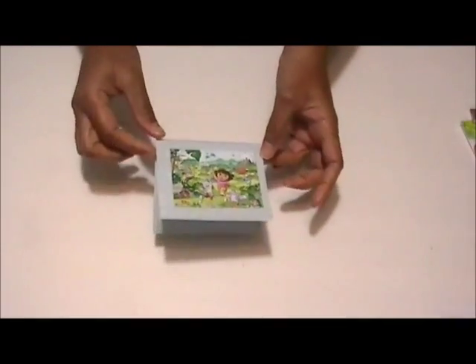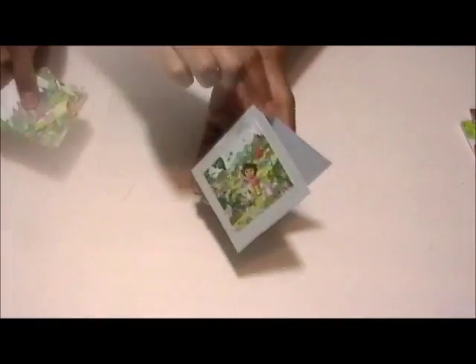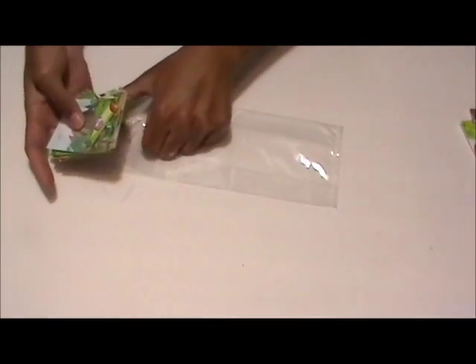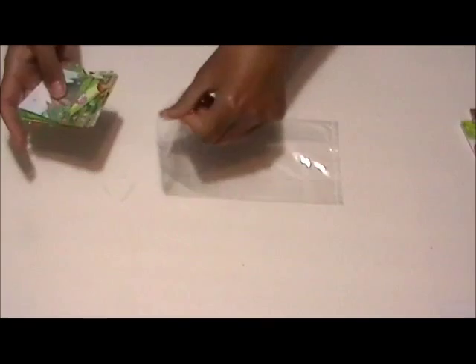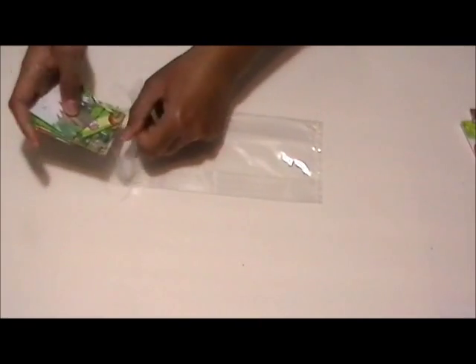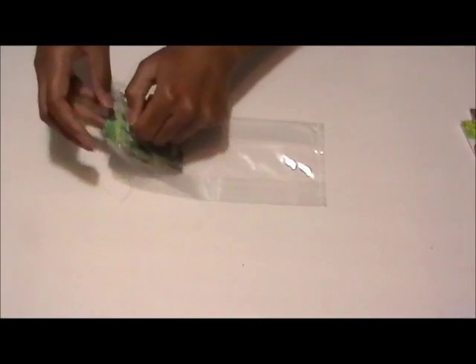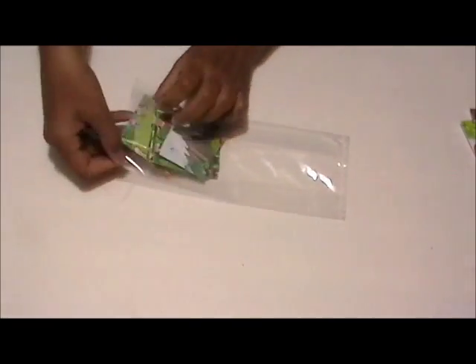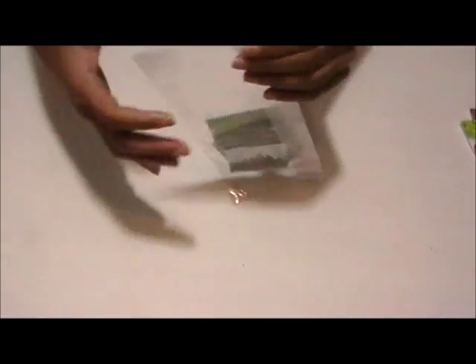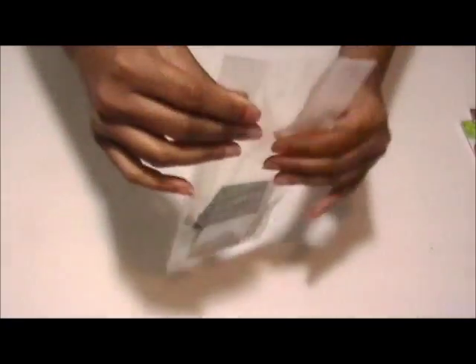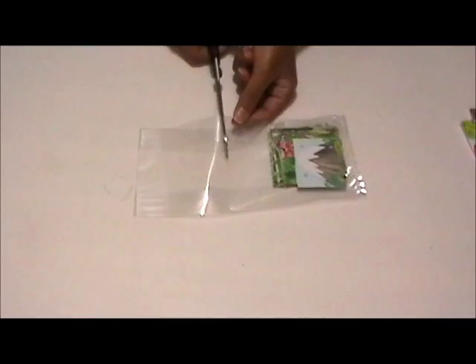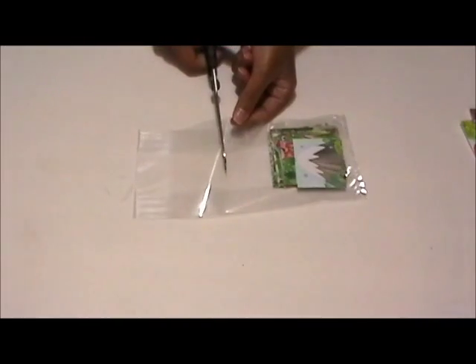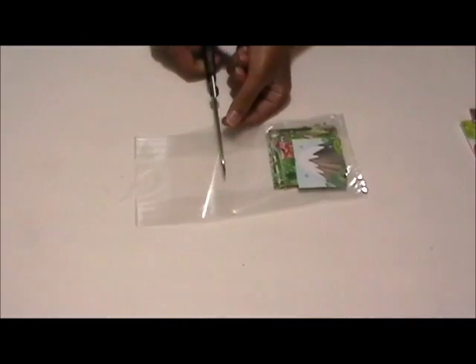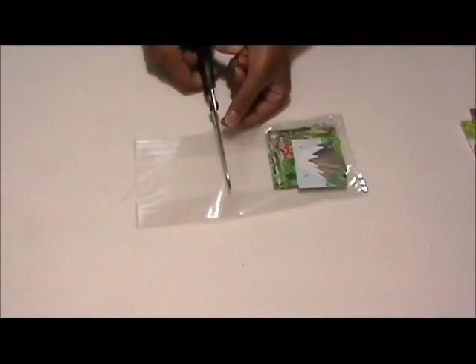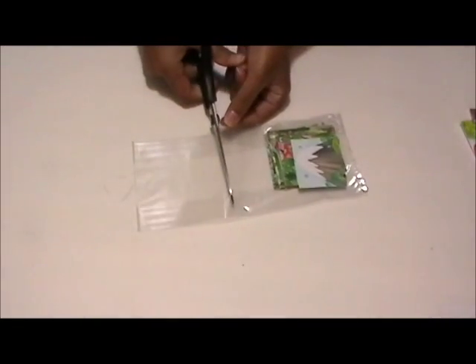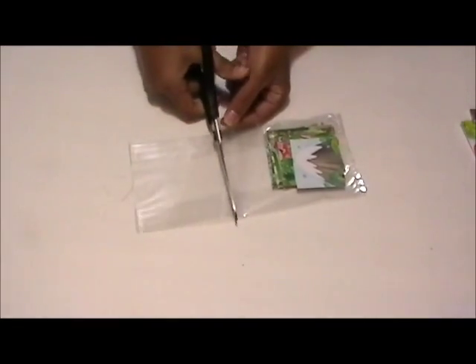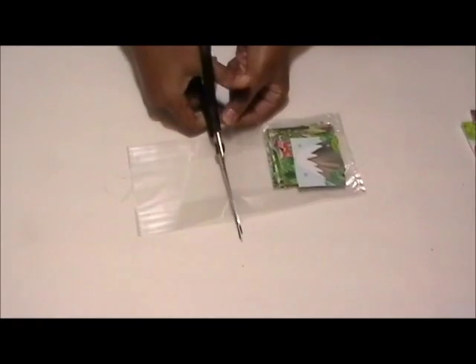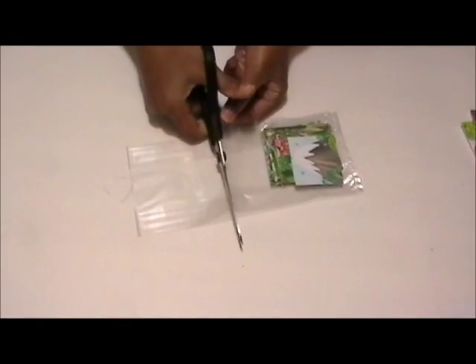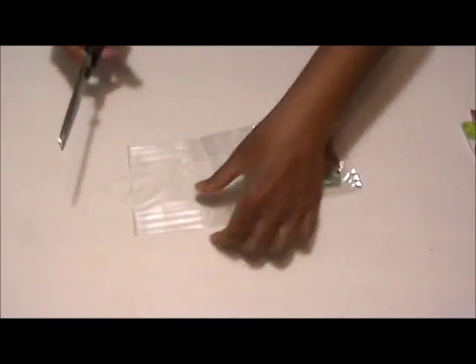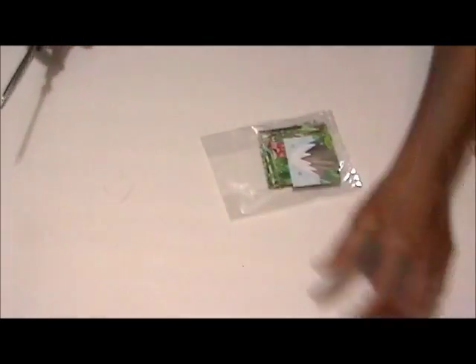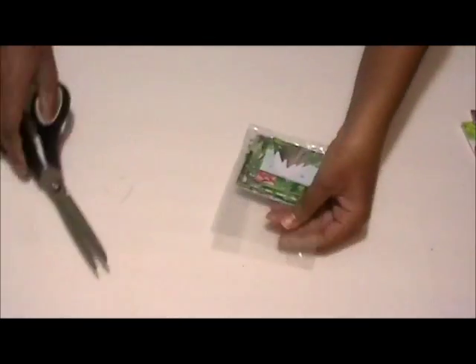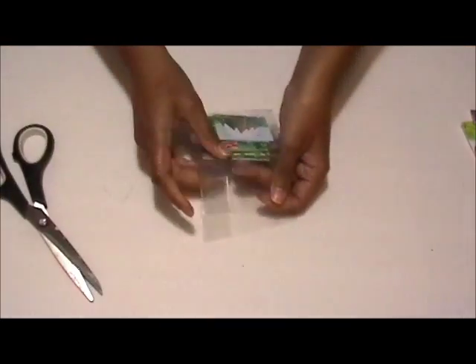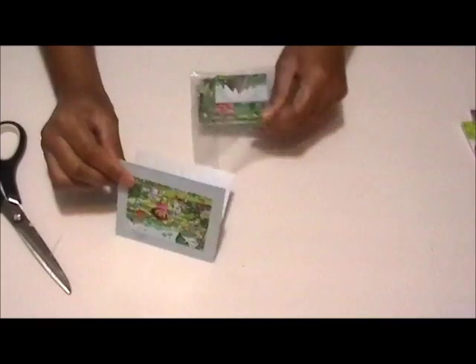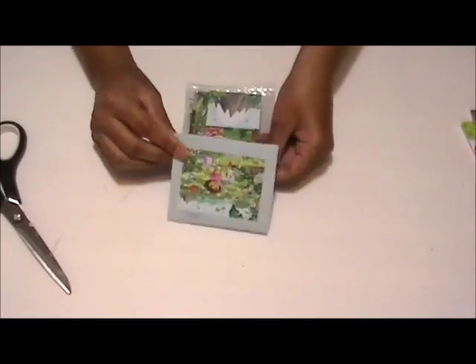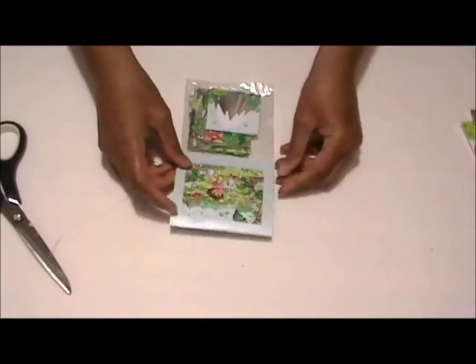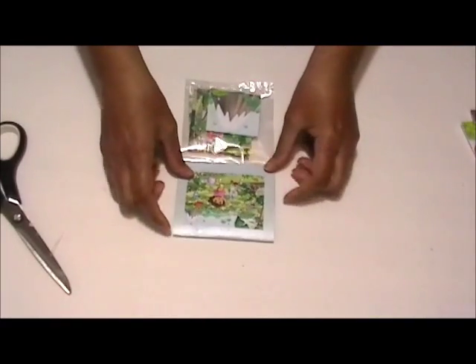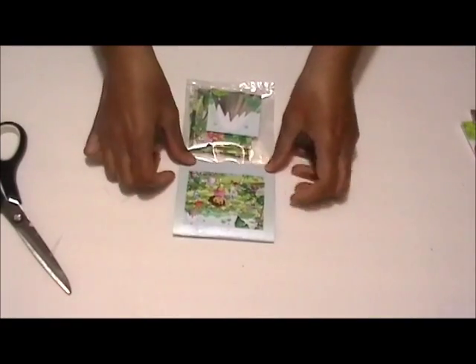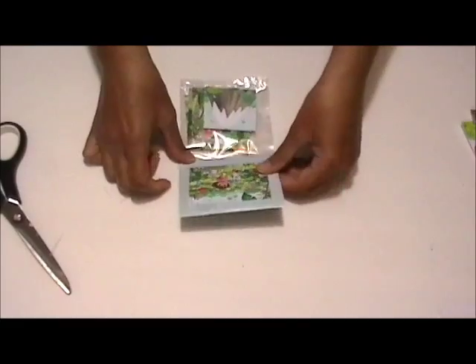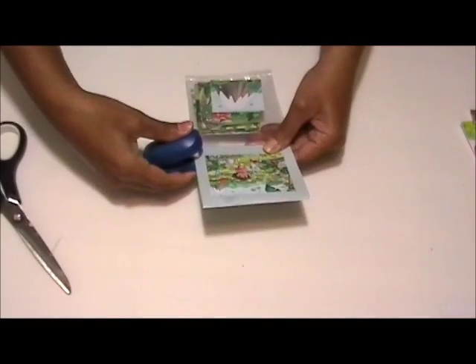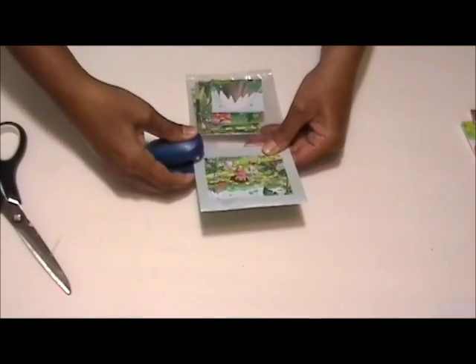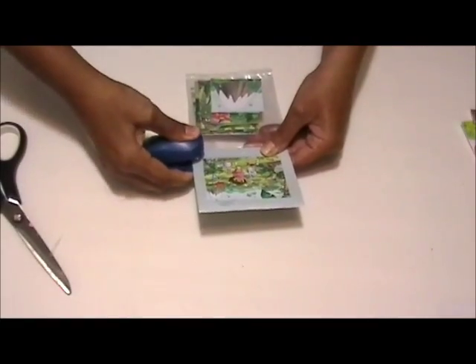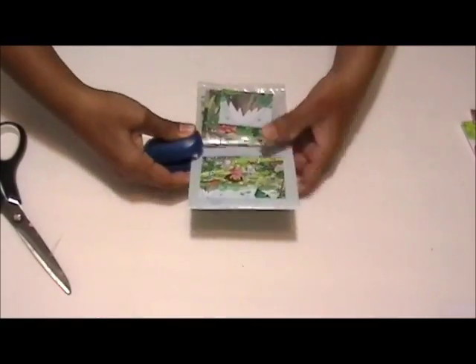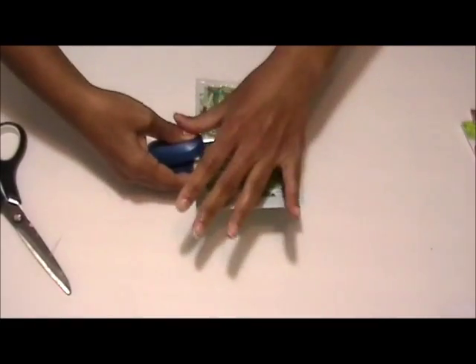Next I fill the bag with the puzzle pieces and because the bag is so long I decided to go ahead and trim it down. Then I staple the decorative paper to the bag and you're done.